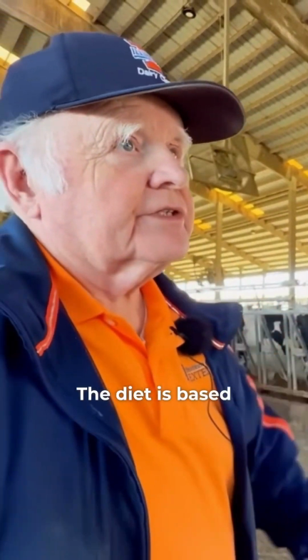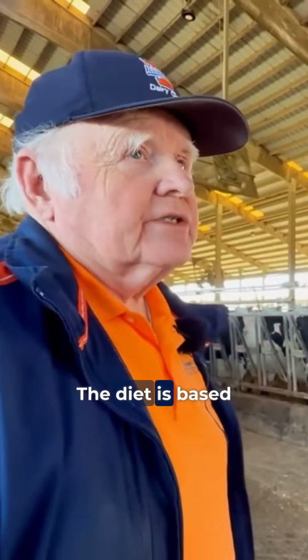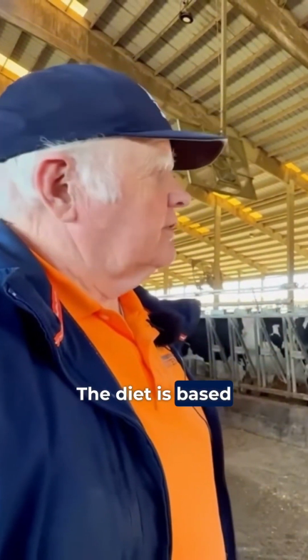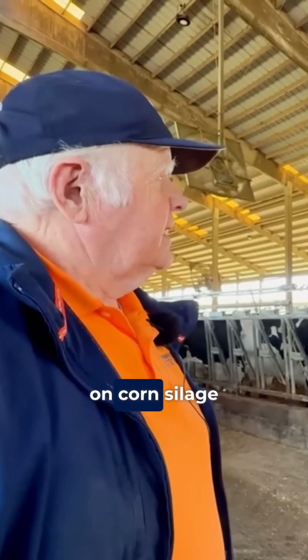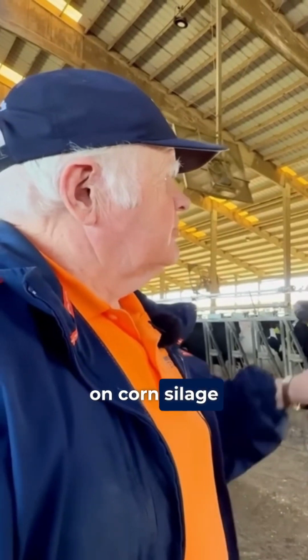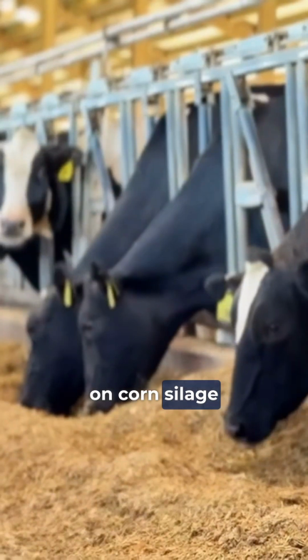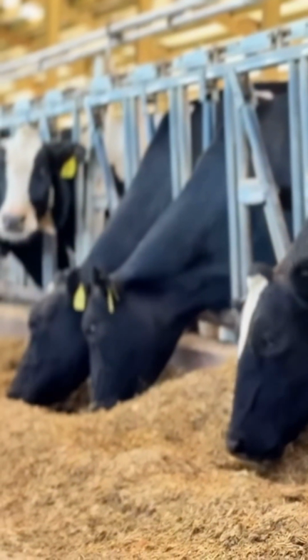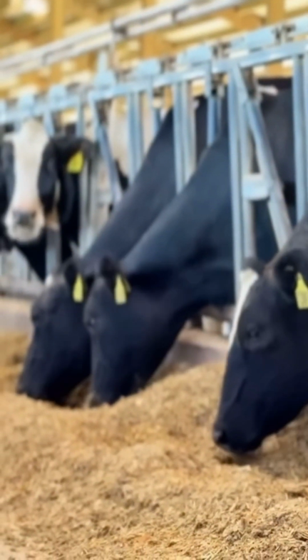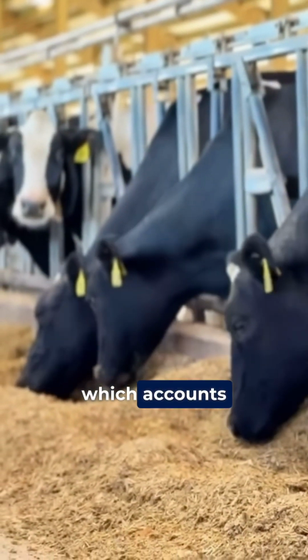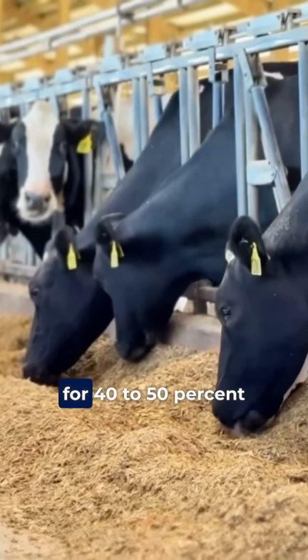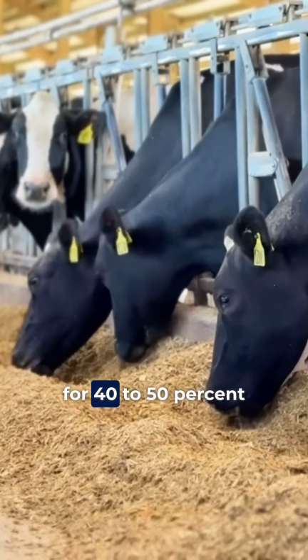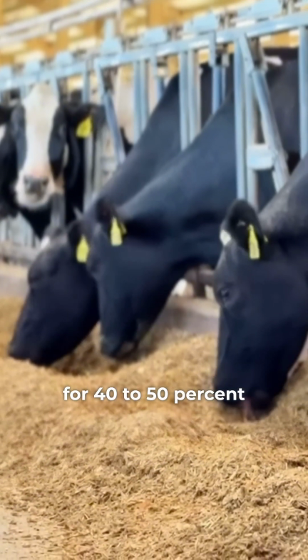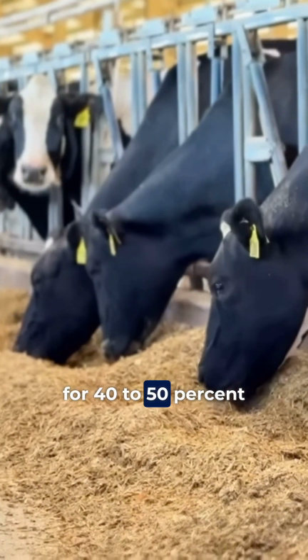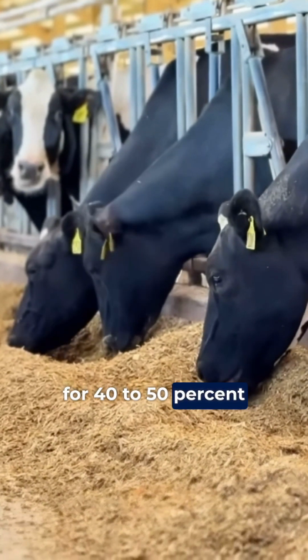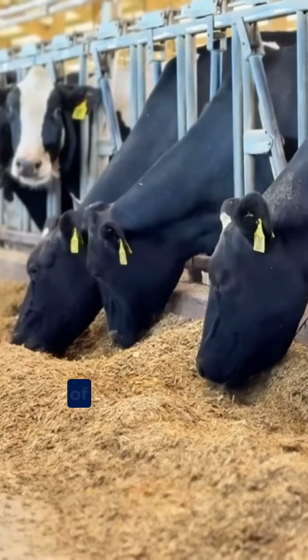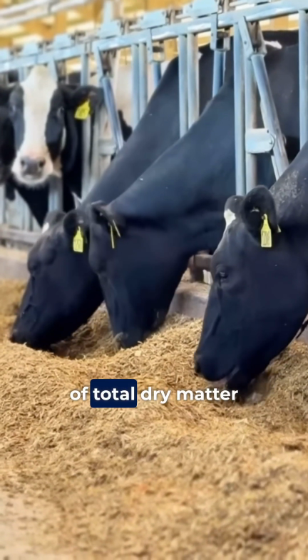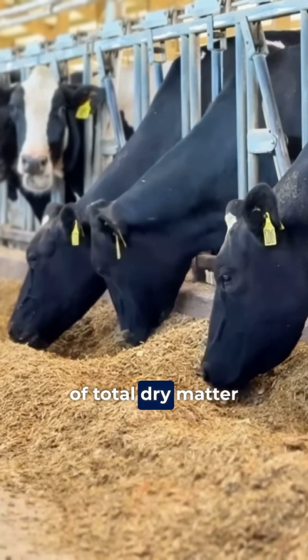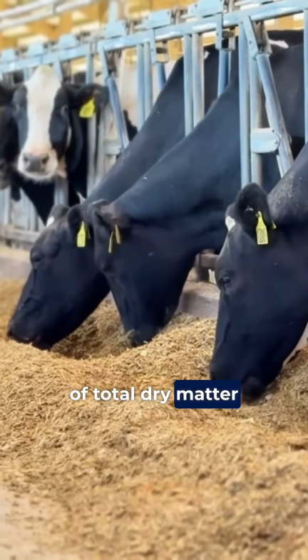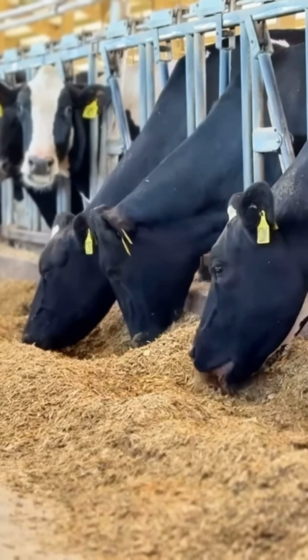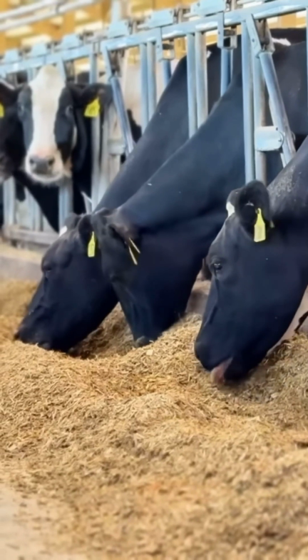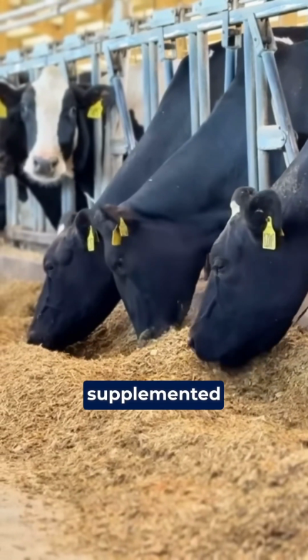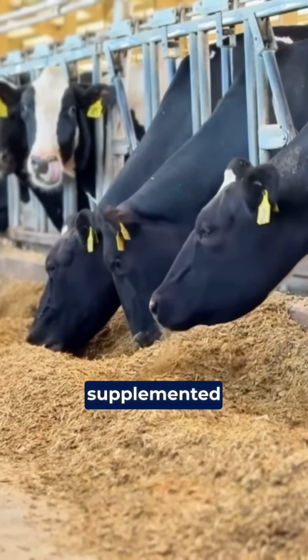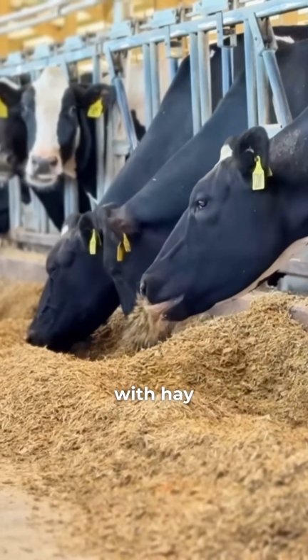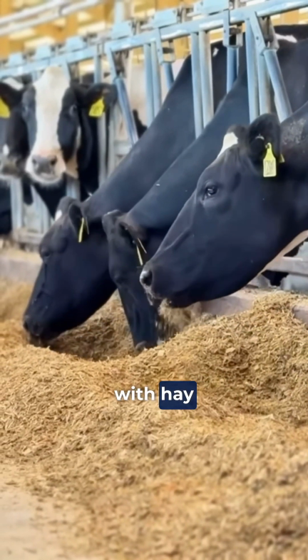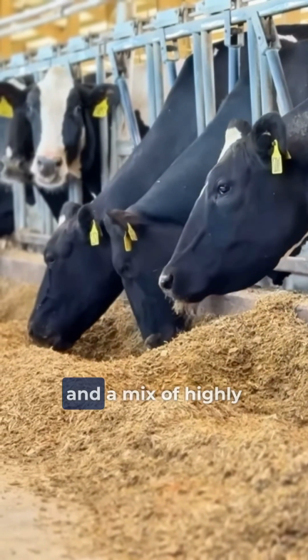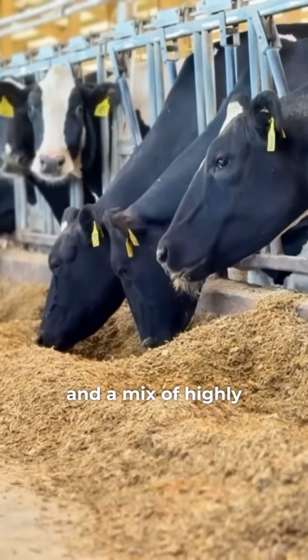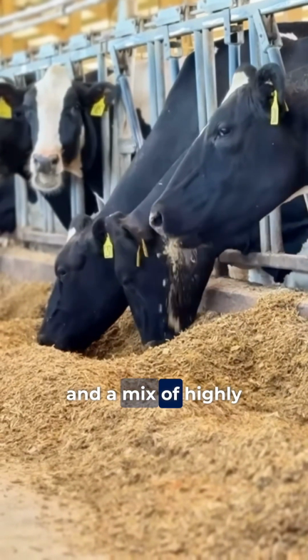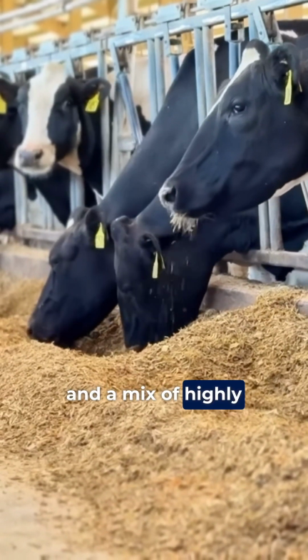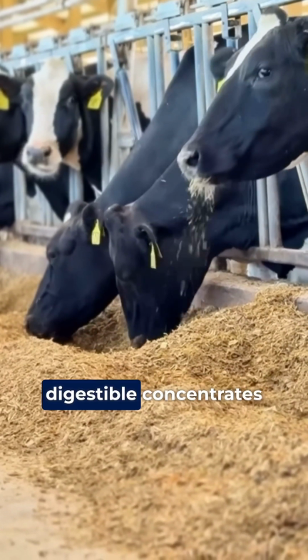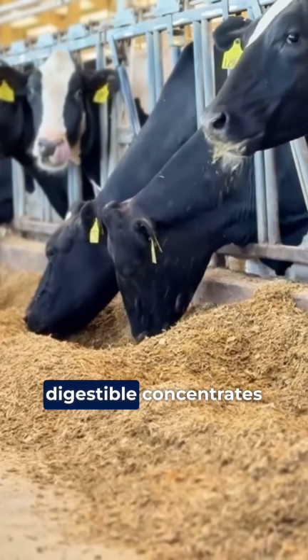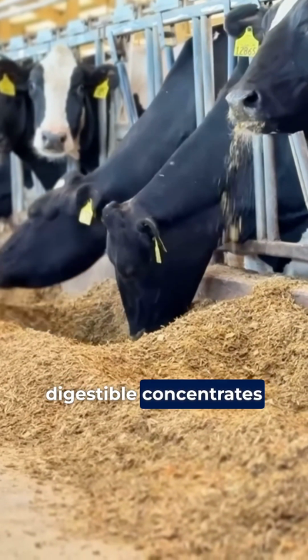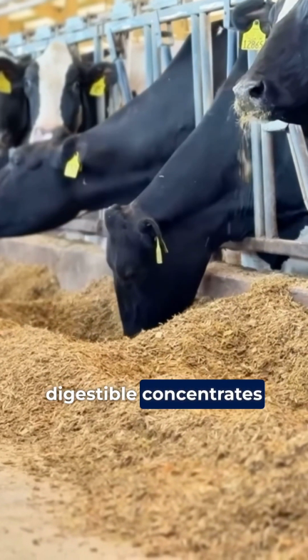The diet is based on corn silage, which accounts for 40 to 50 percent of total dry matter, supplemented with hay and a mix of highly digestible concentrates.